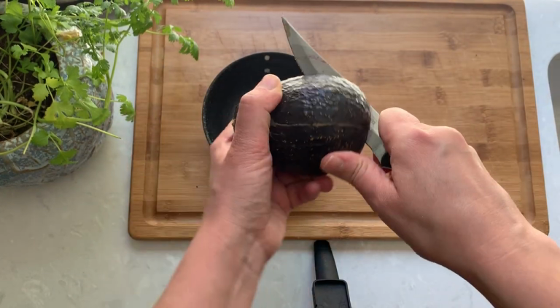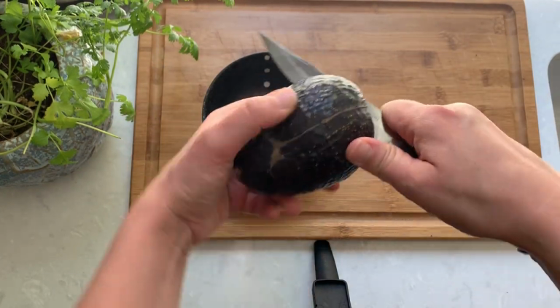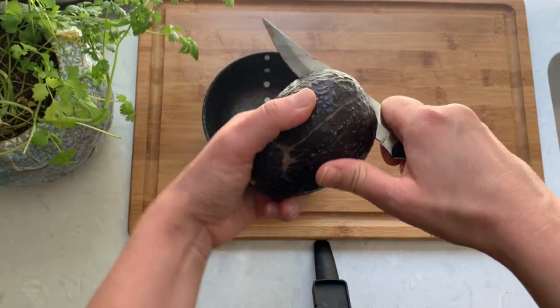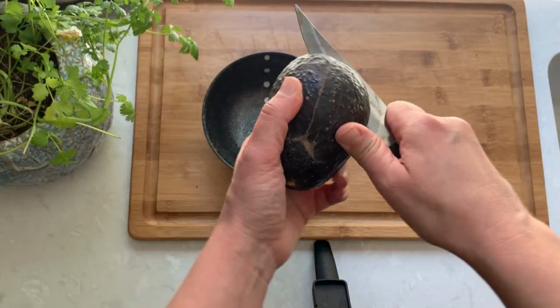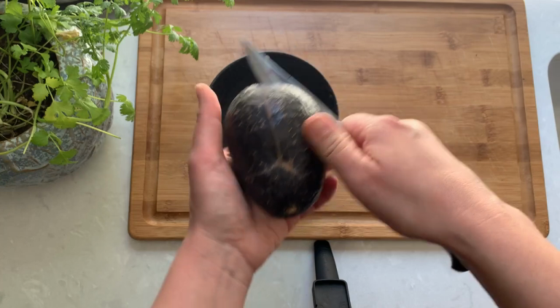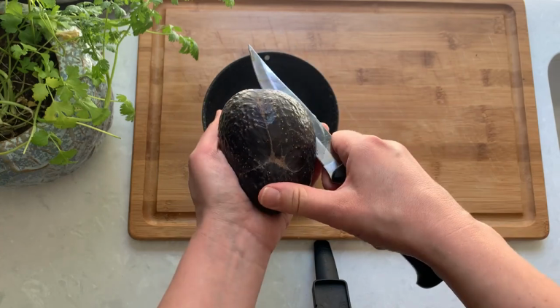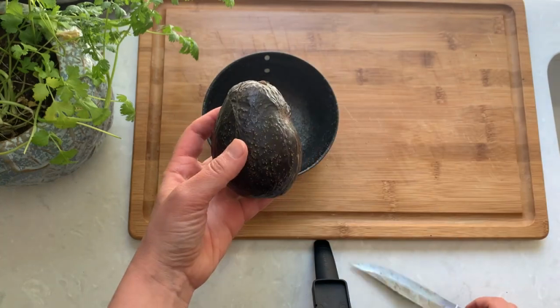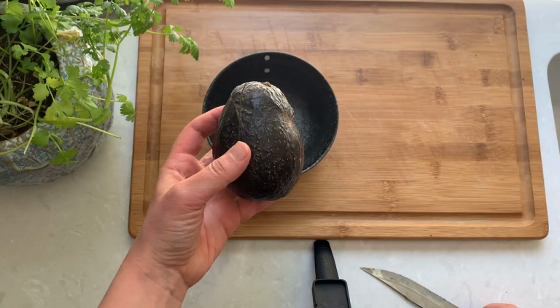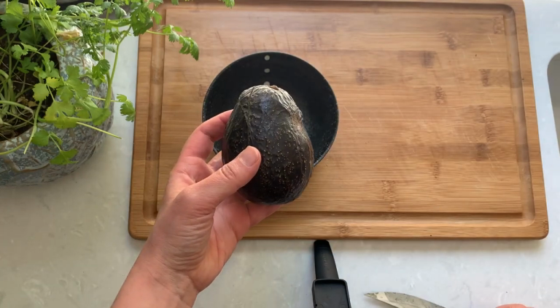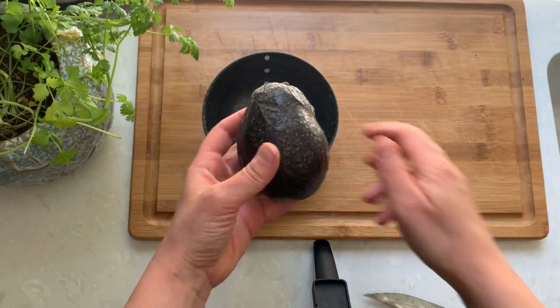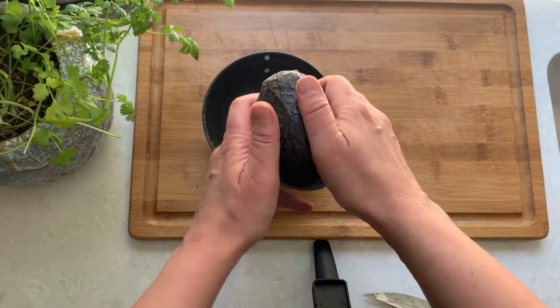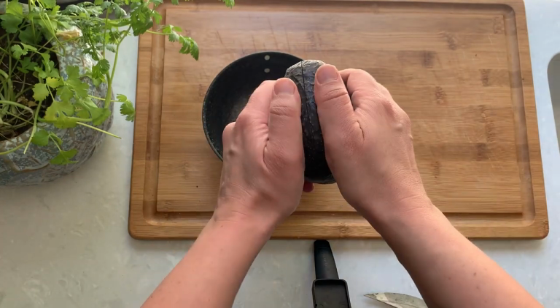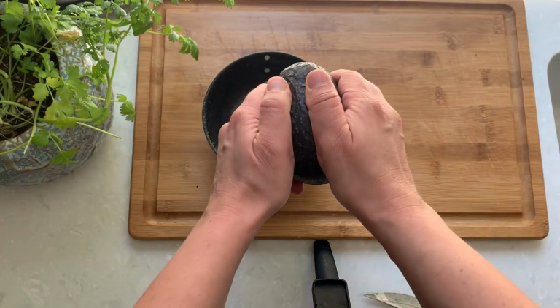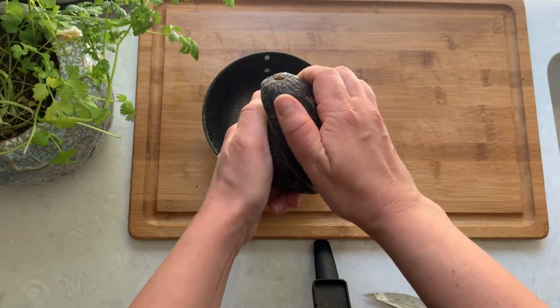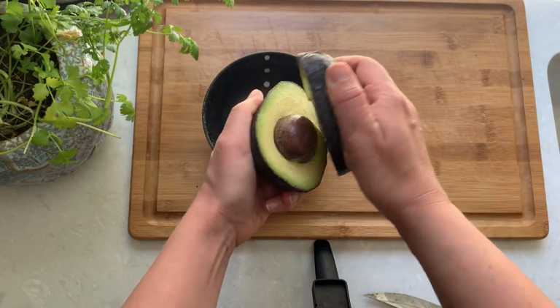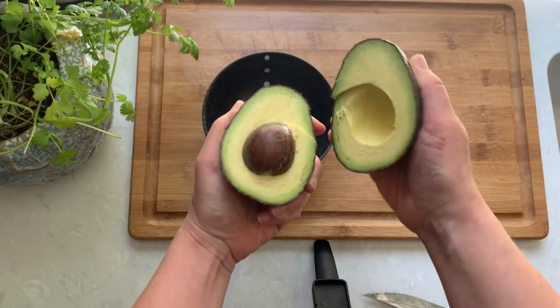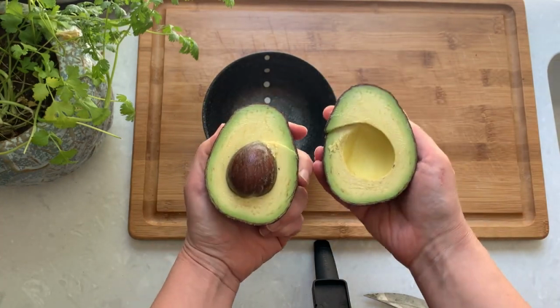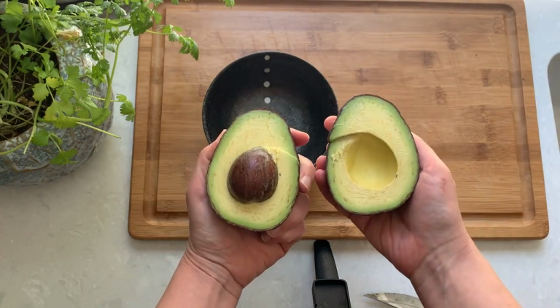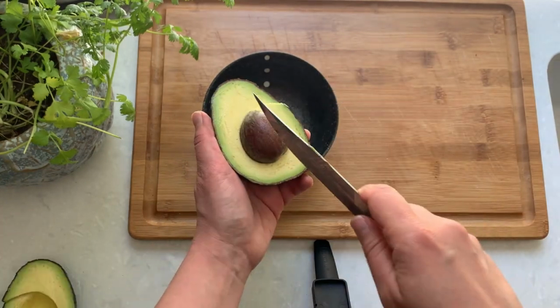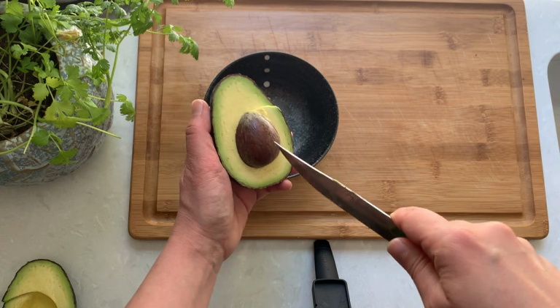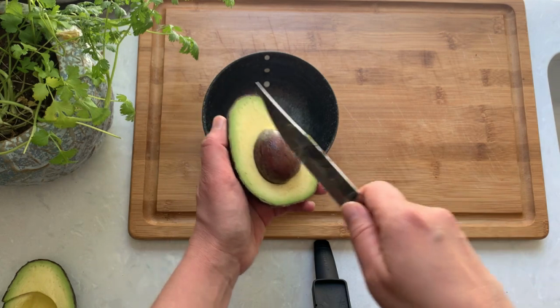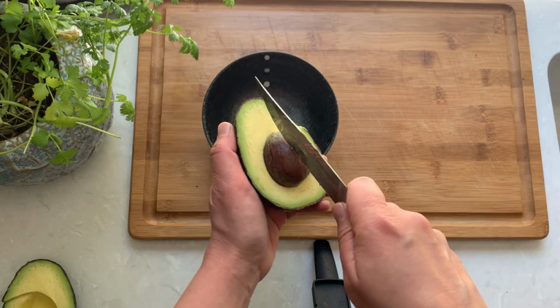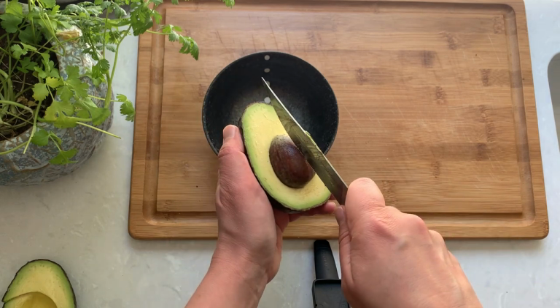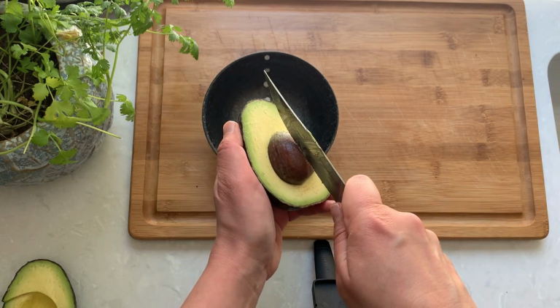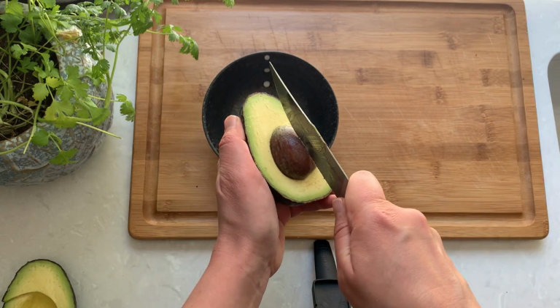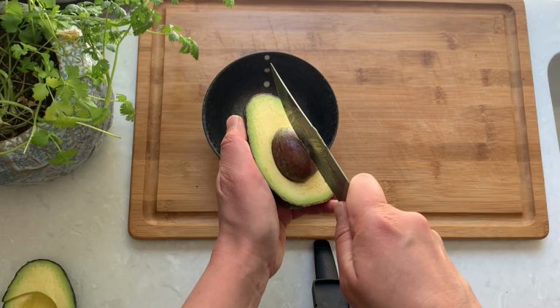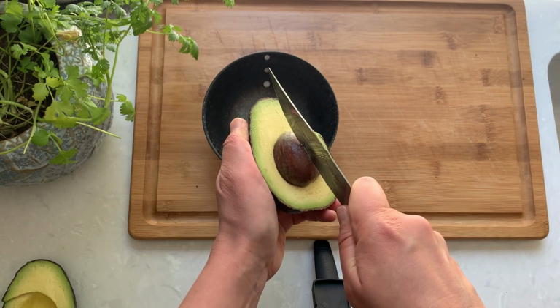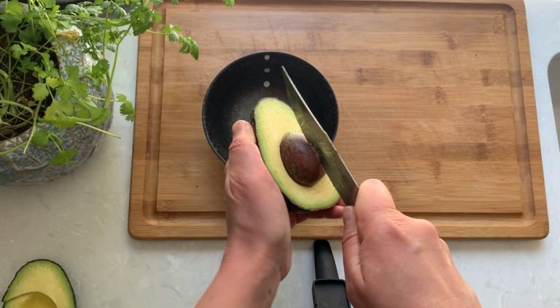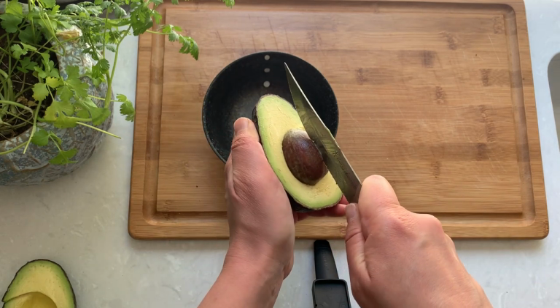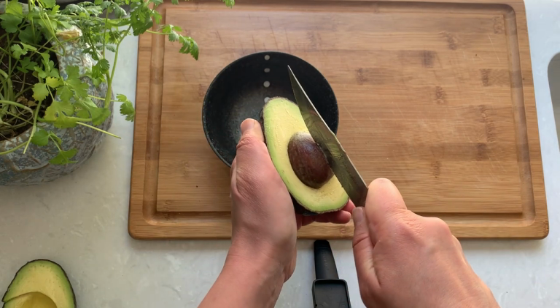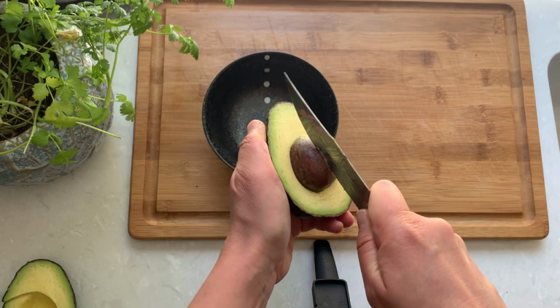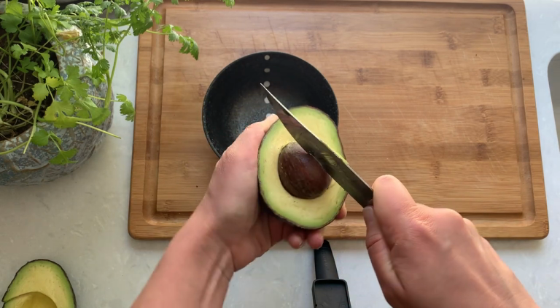To open, I go around with a knife, twist the two halves in opposite directions, stick the knife into the pit, twist the knife and the pit should come out smoothly.